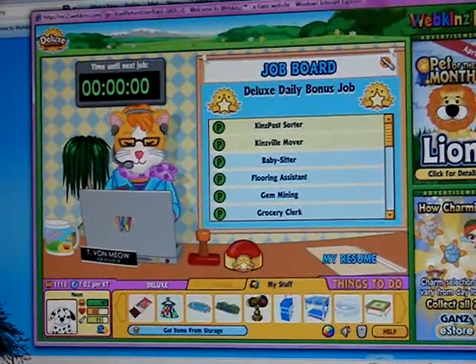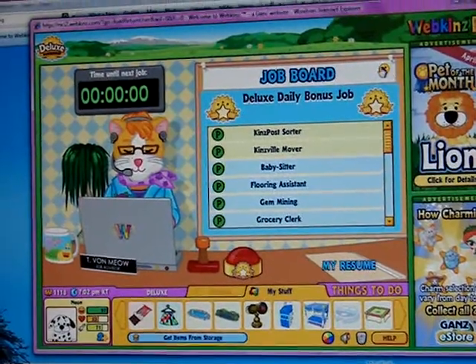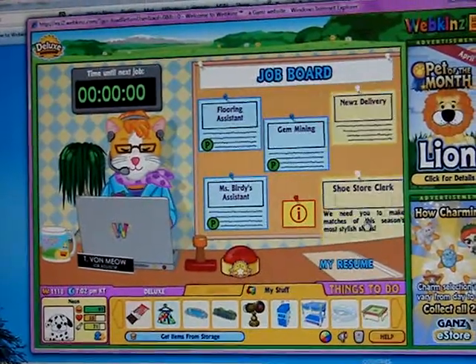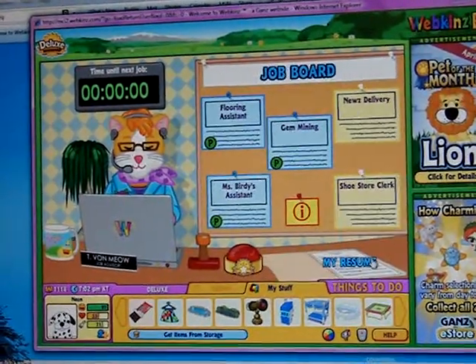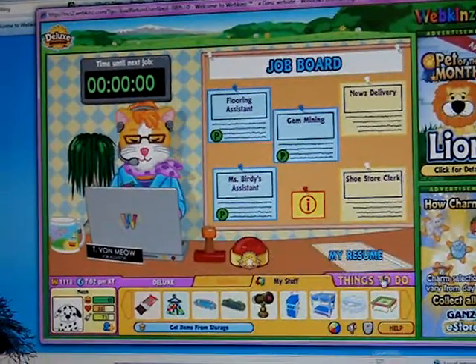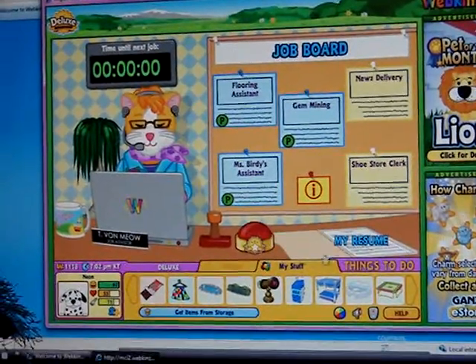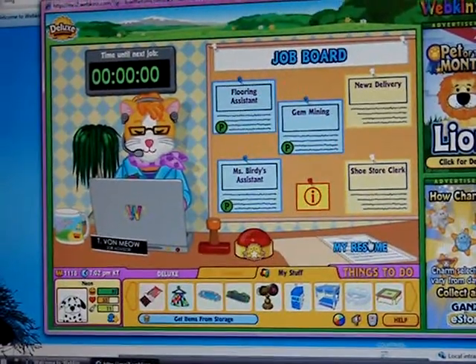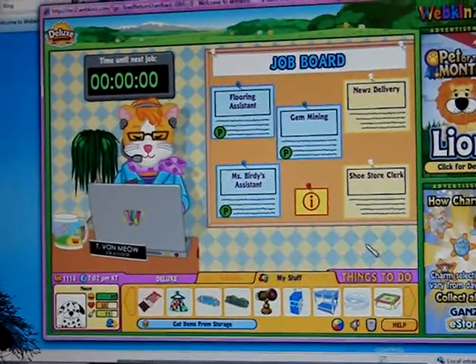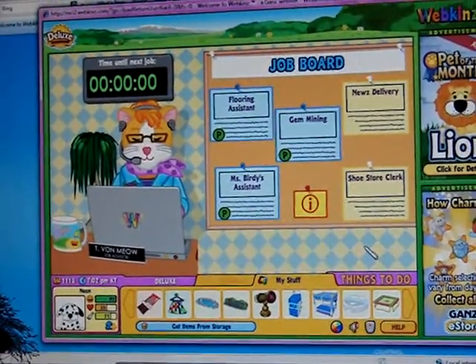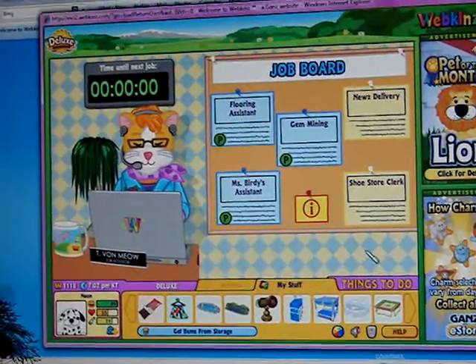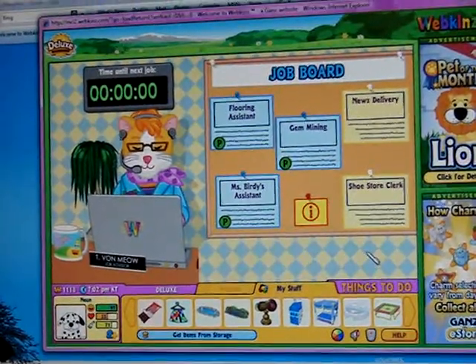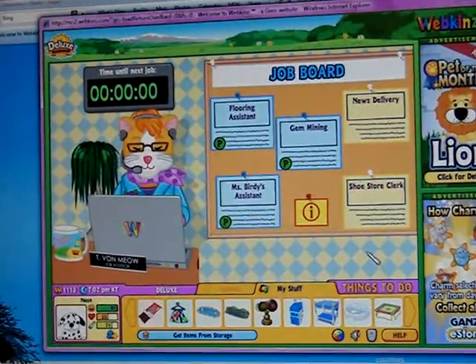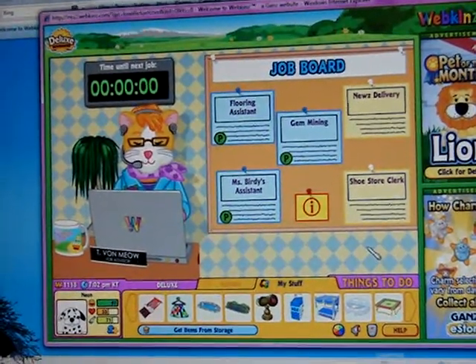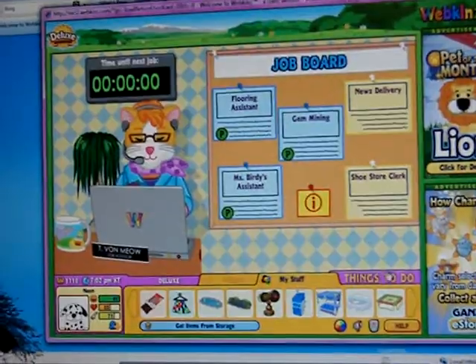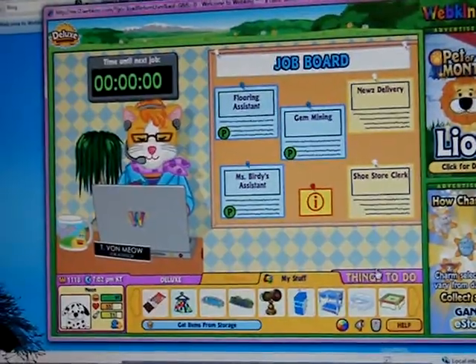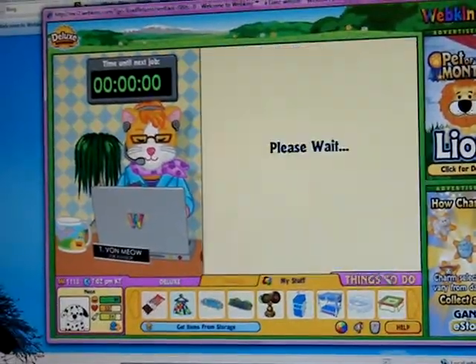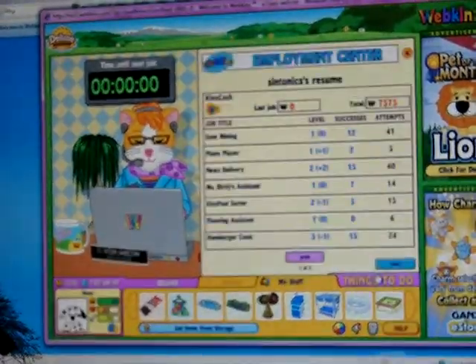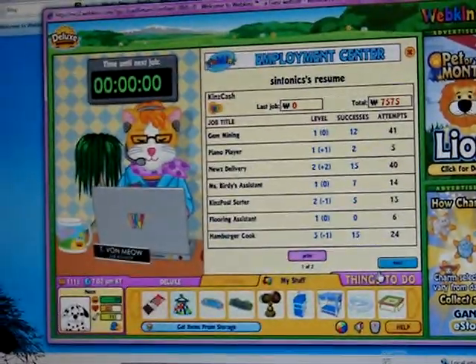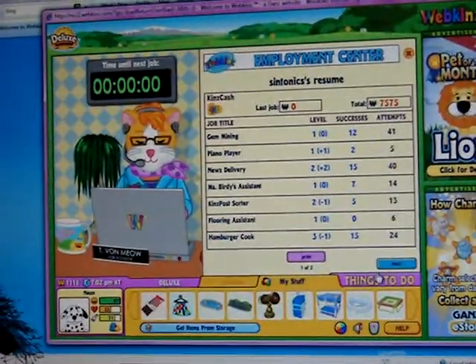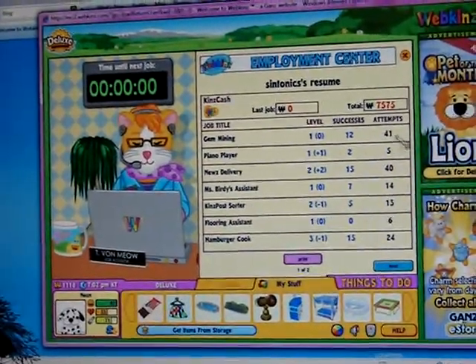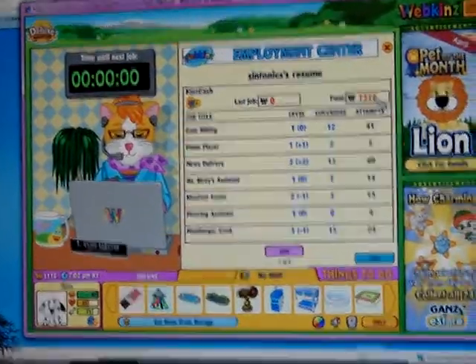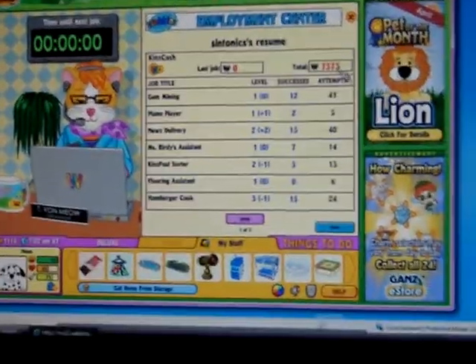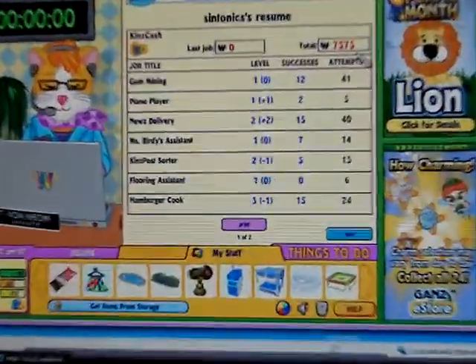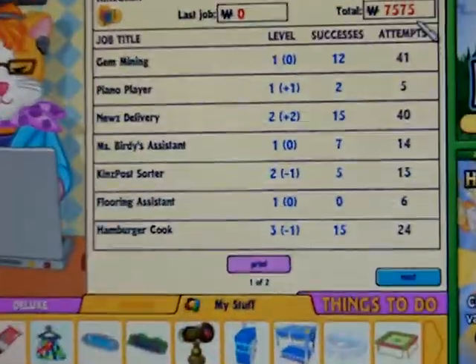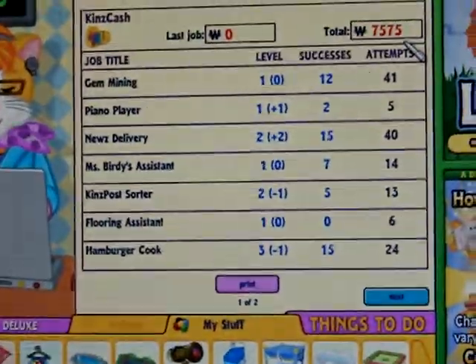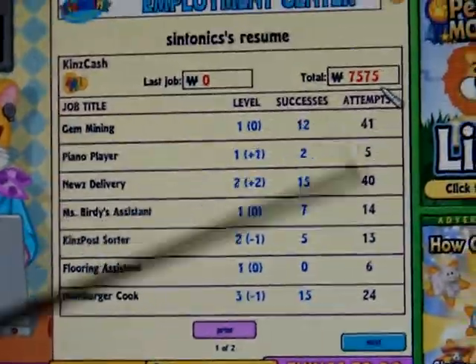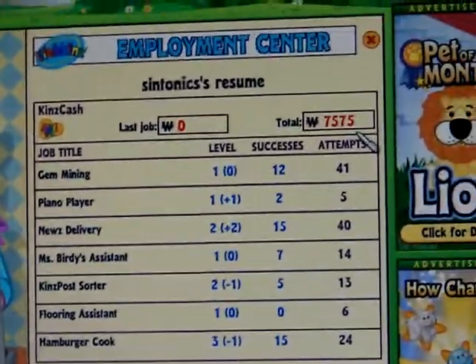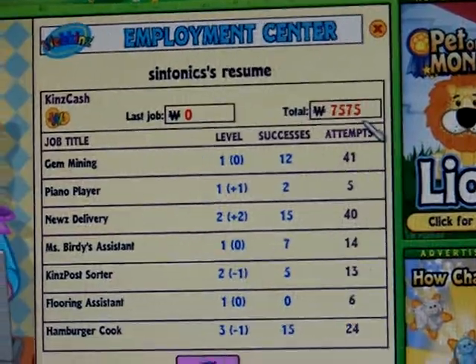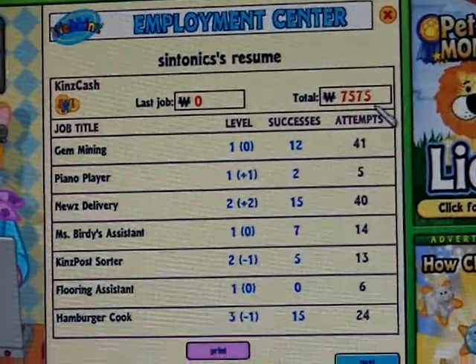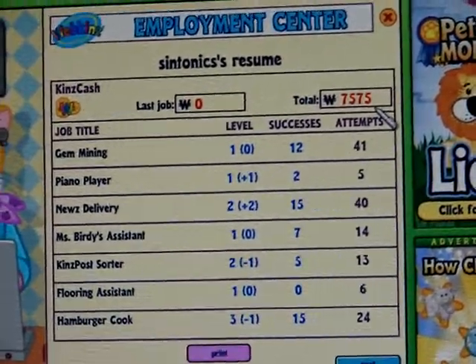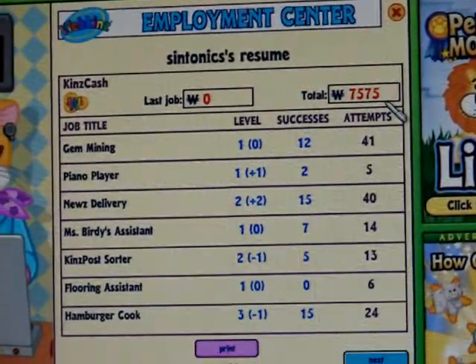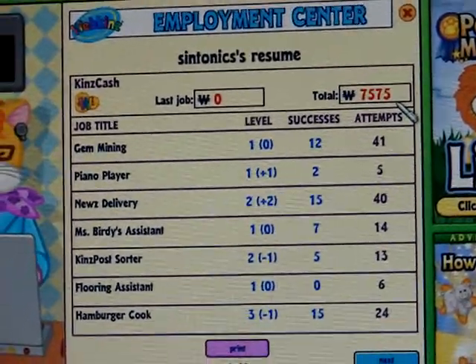Well, let's go to my resume. I have this much saved up from all the things I've done. I have like 9,000.